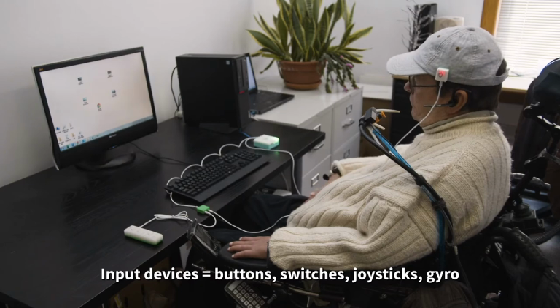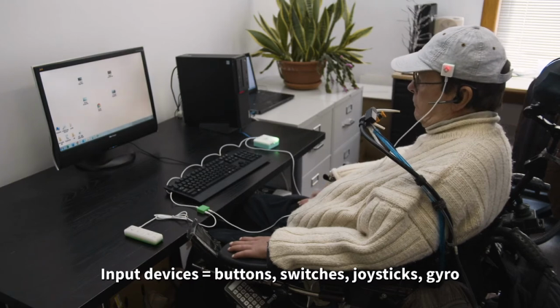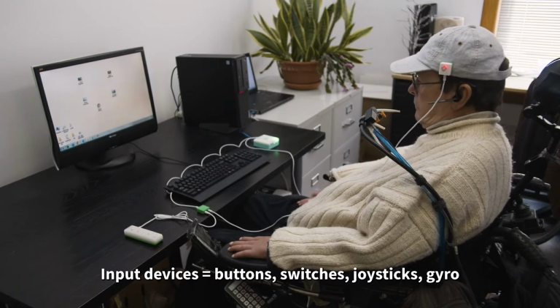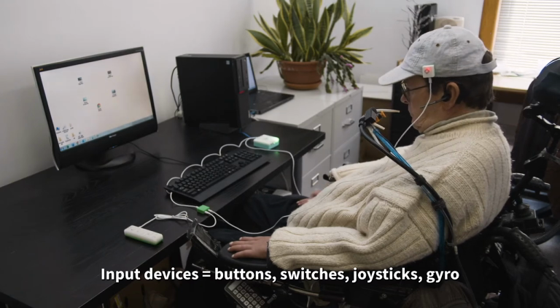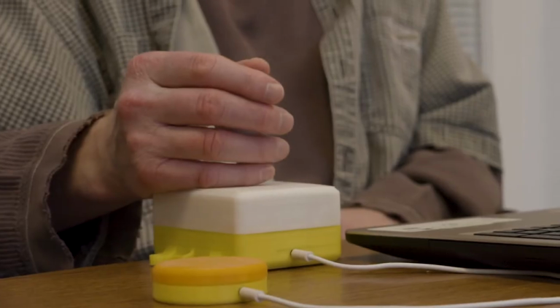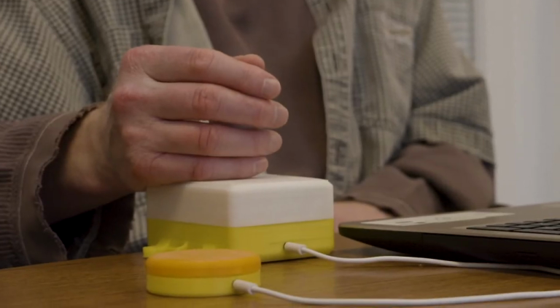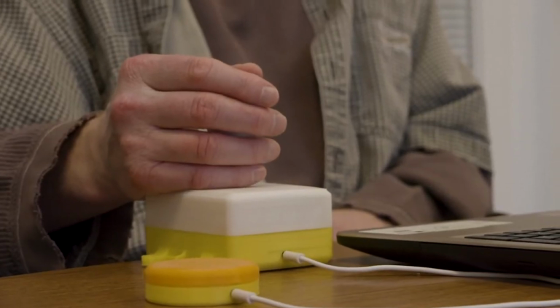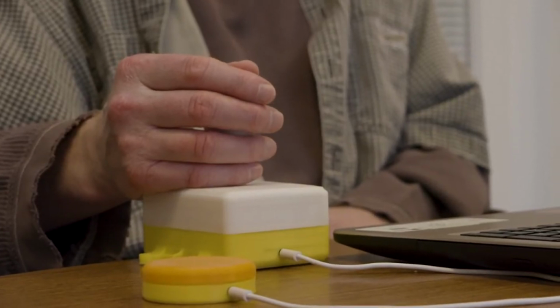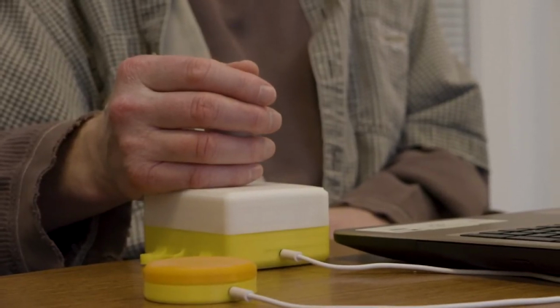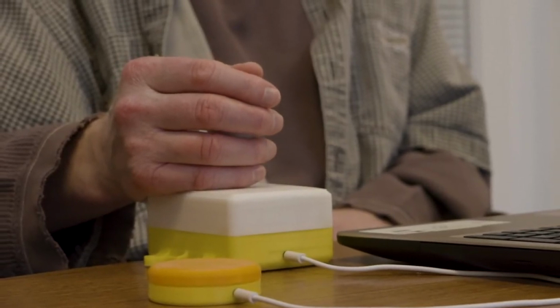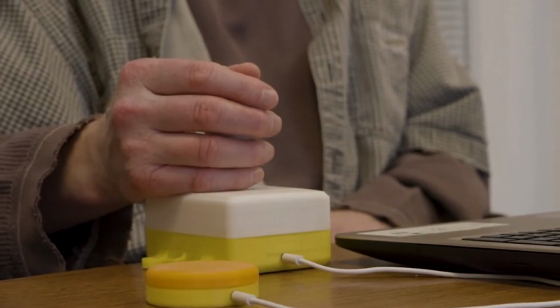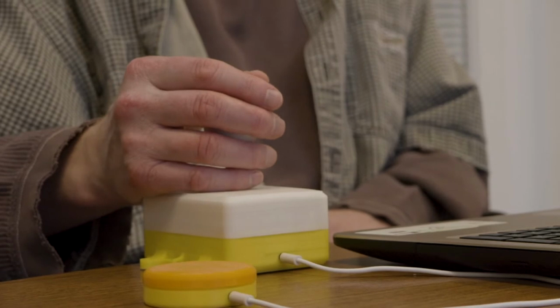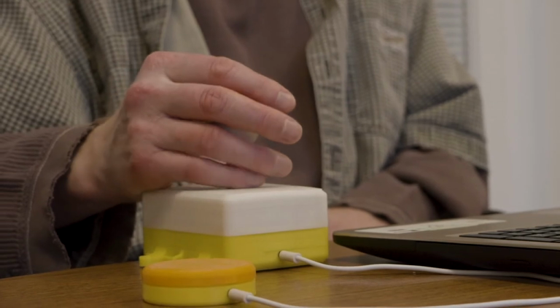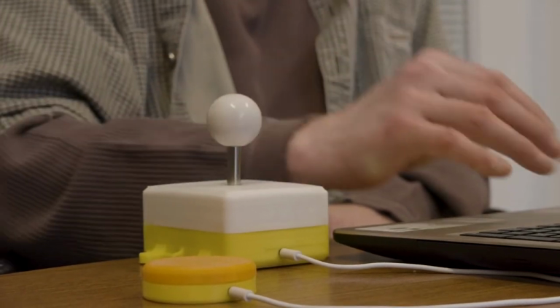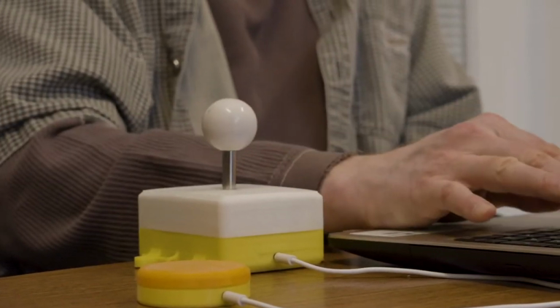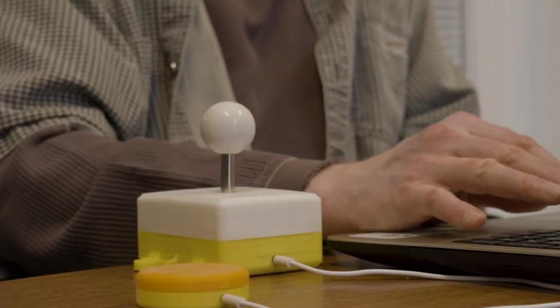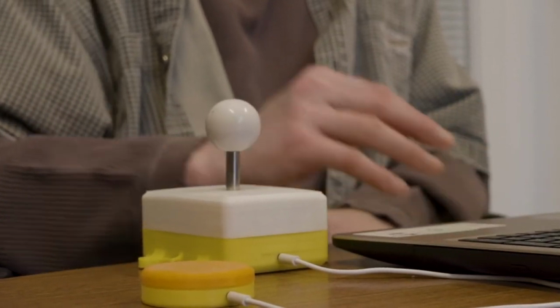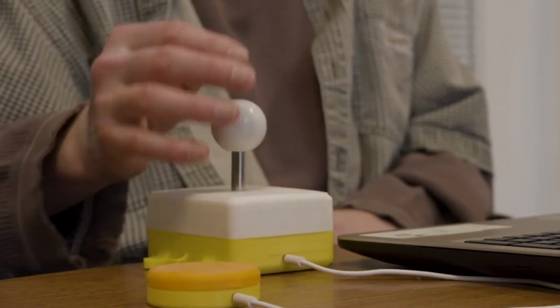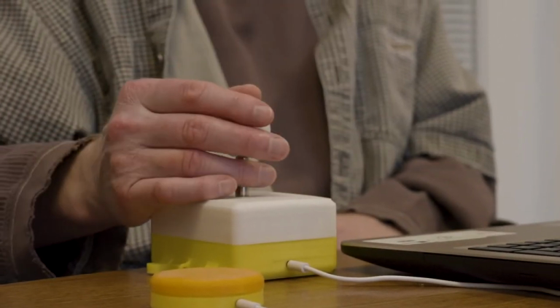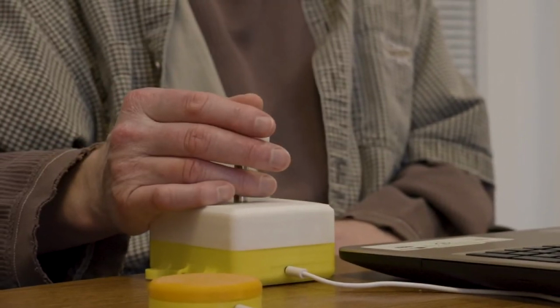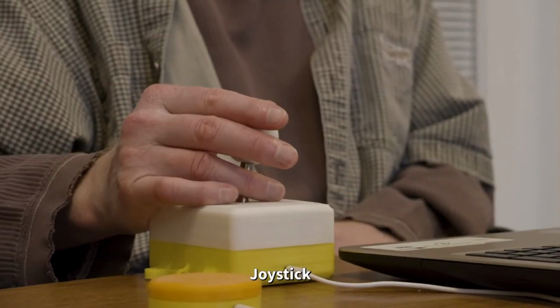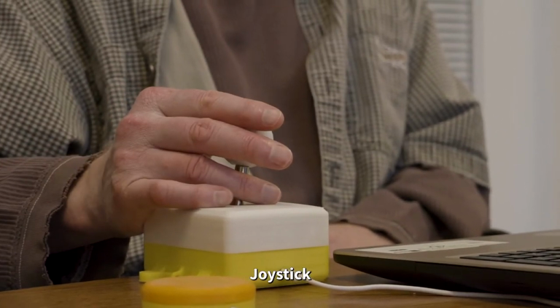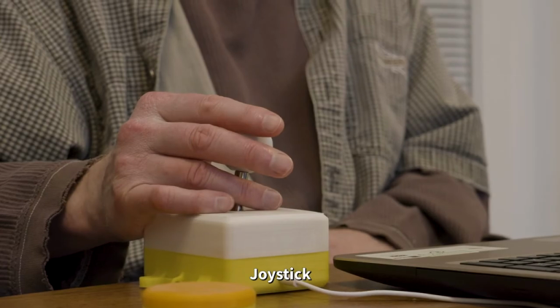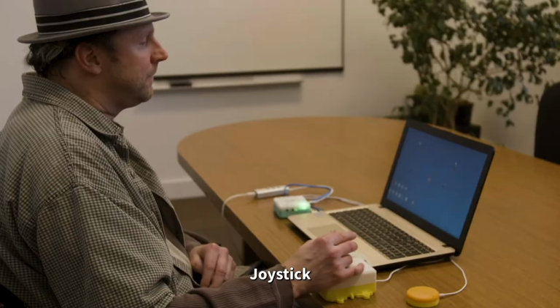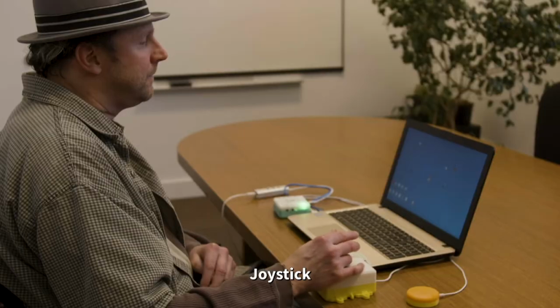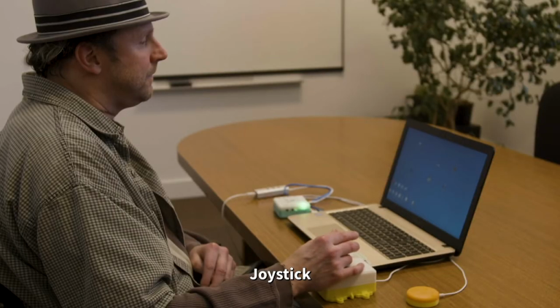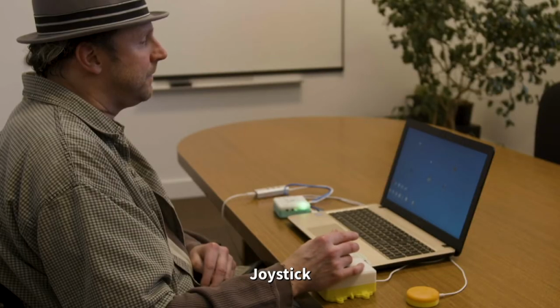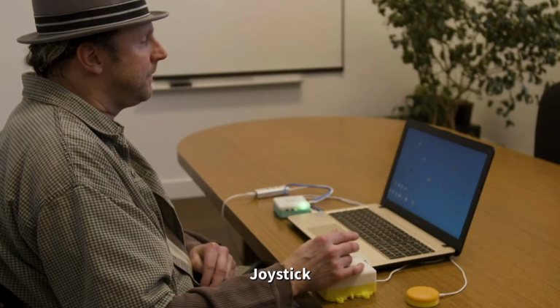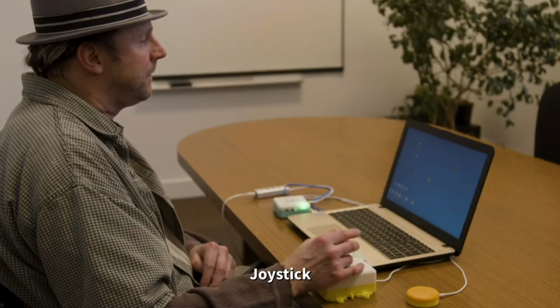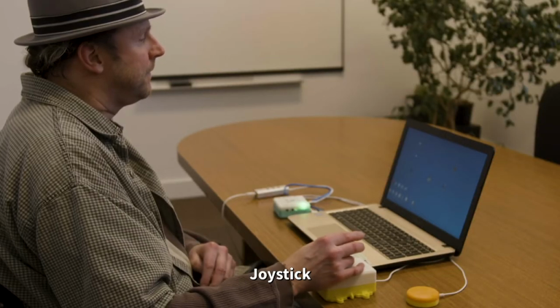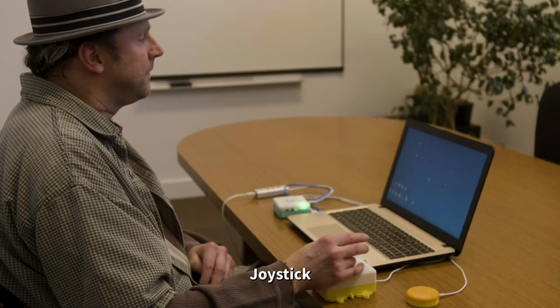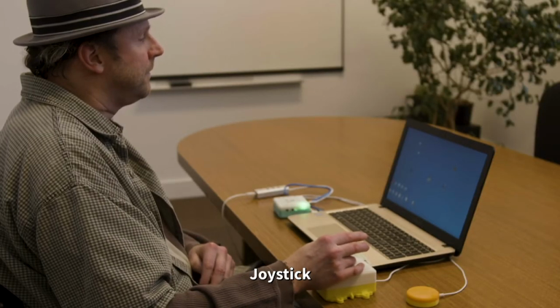In this video, we will introduce peripherals that might fit the needs of most users. We will be highlighting a joystick and button combination. The joystick functions as a mouse, moving the cursor up, down, left, and right. Let's see this in action.